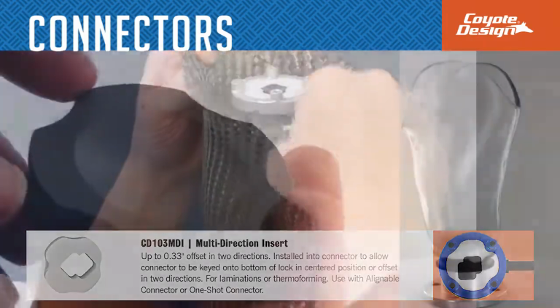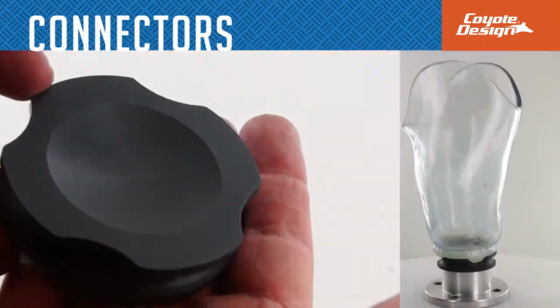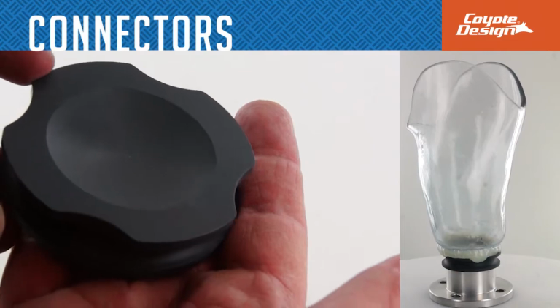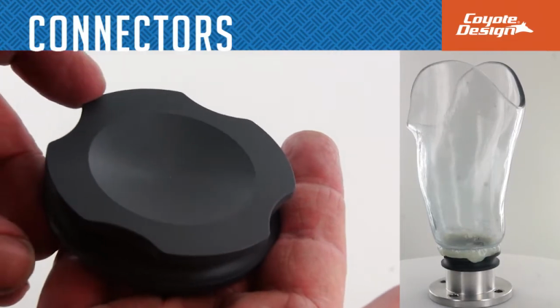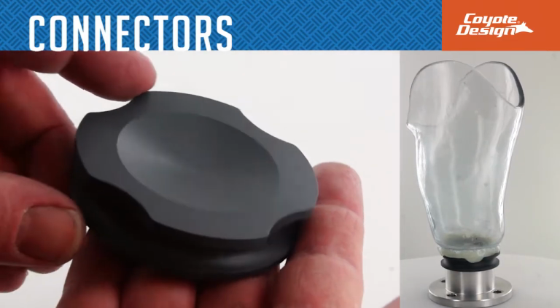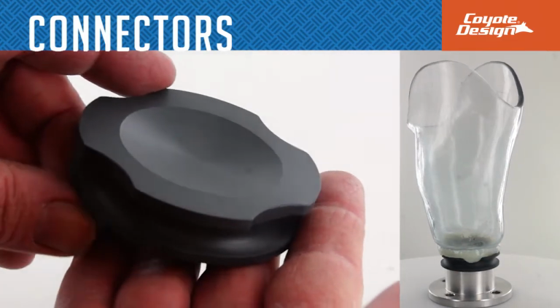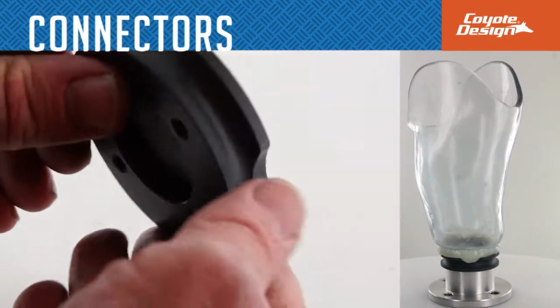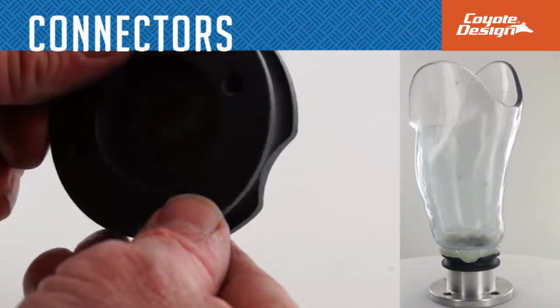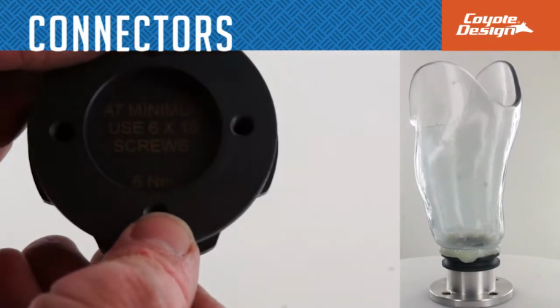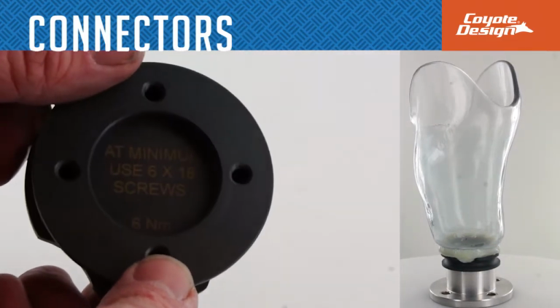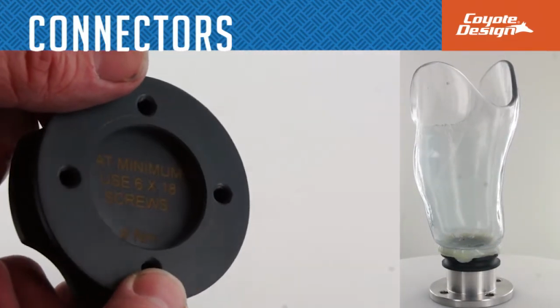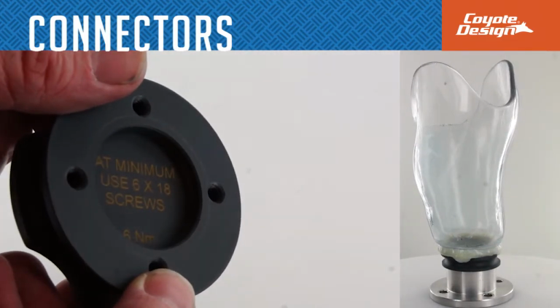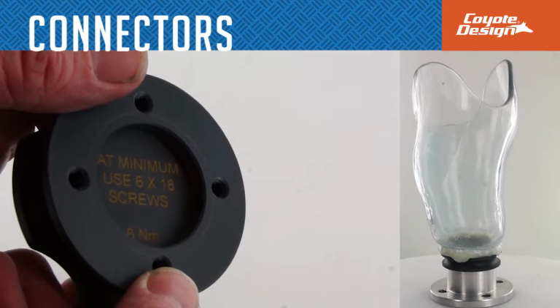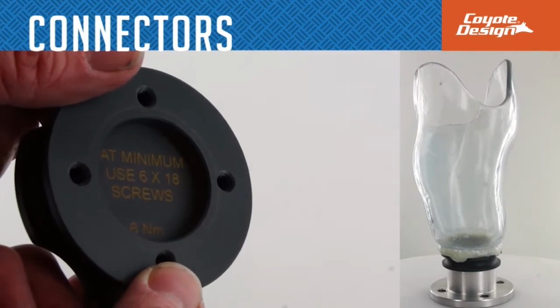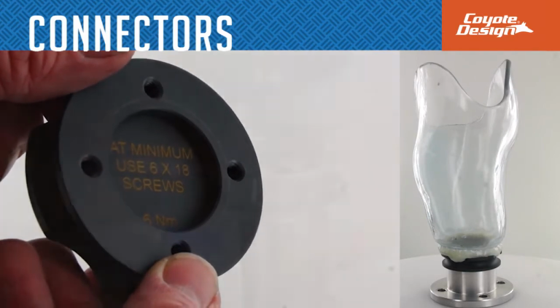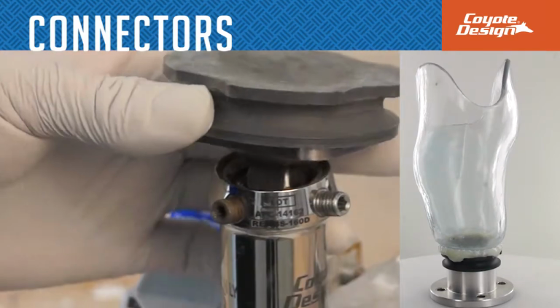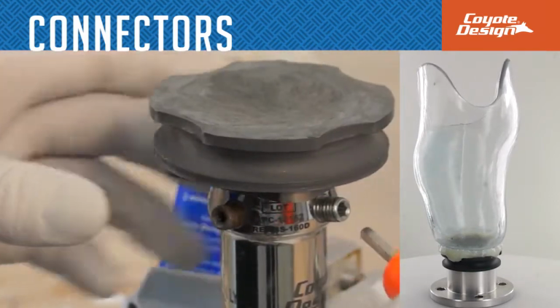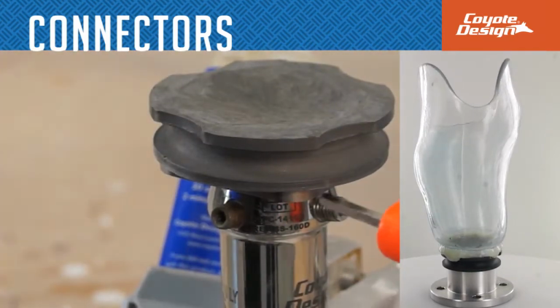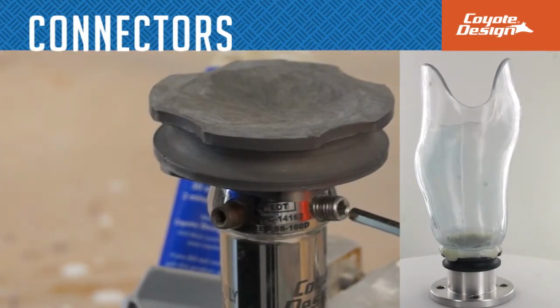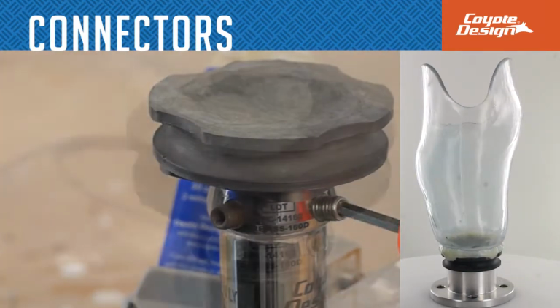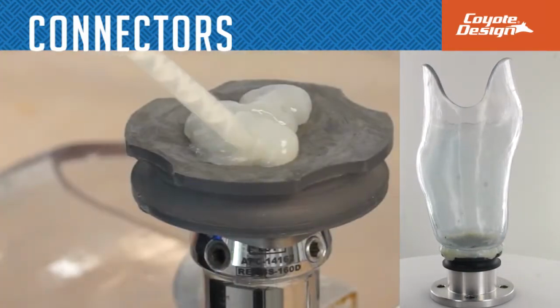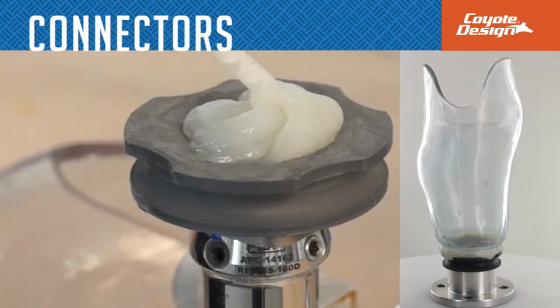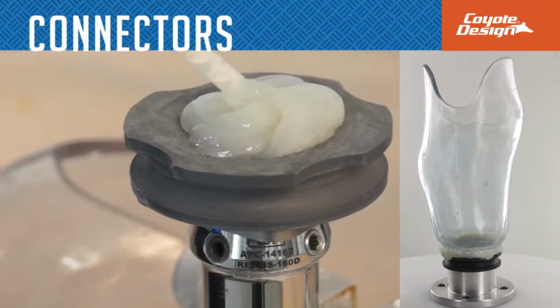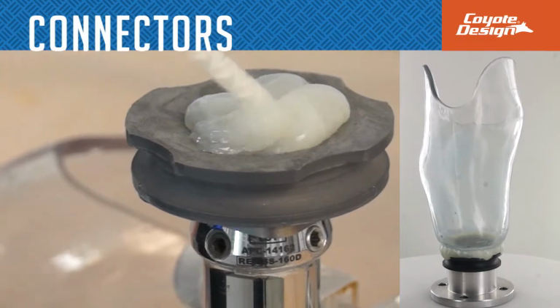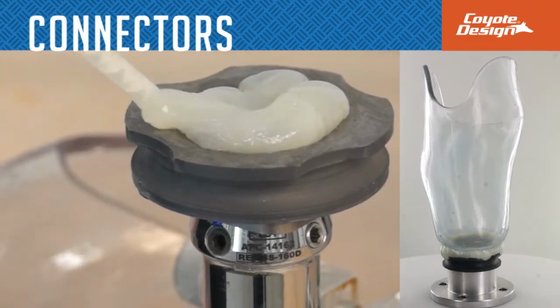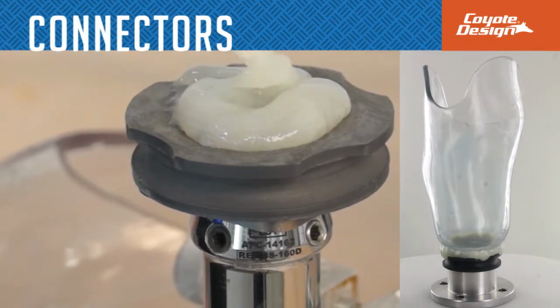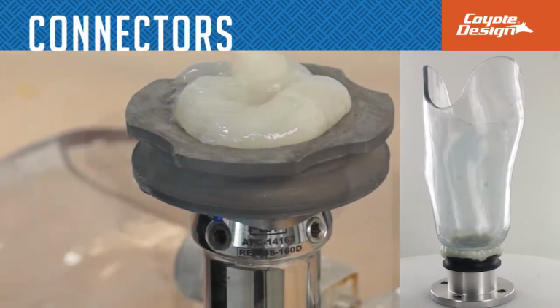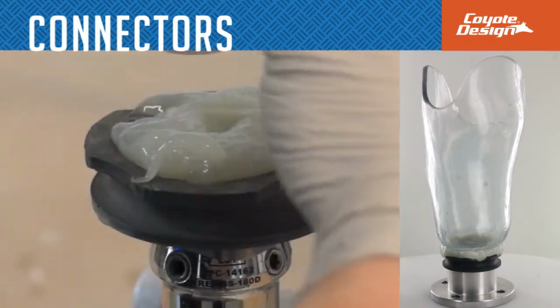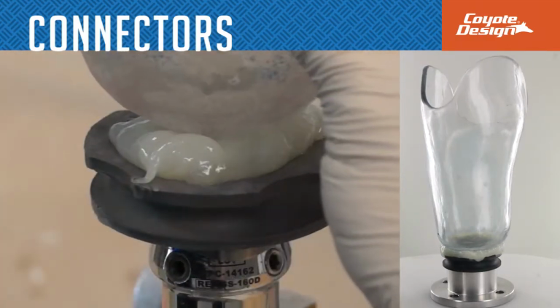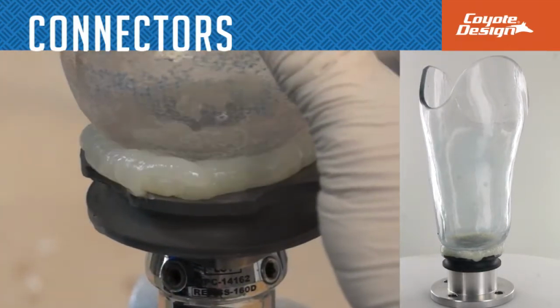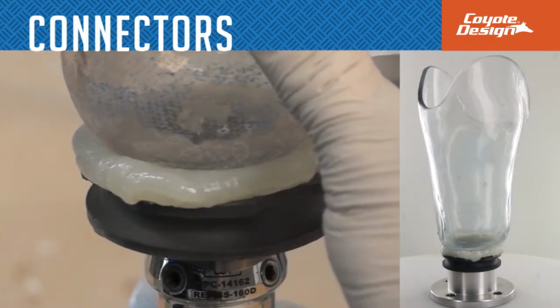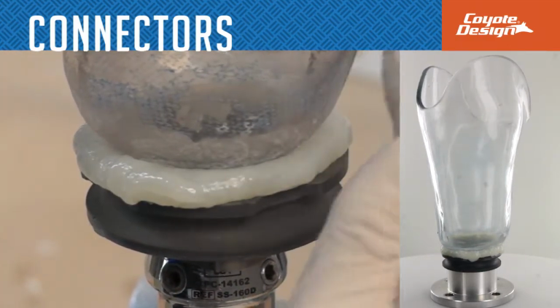The test socket connector is an economical, cost-effective, easy-to-glue-on connector designed specifically for Vivac check sockets. Connects to standard four-hole componentry with a new high-strength bridging design. Bonds well with Coyote Quick Glue.